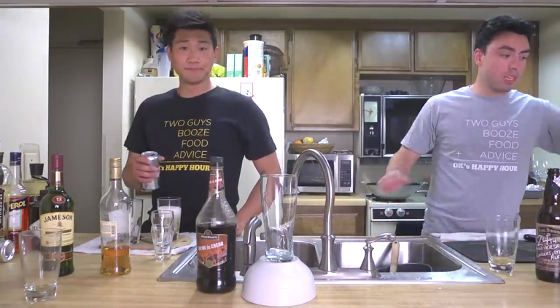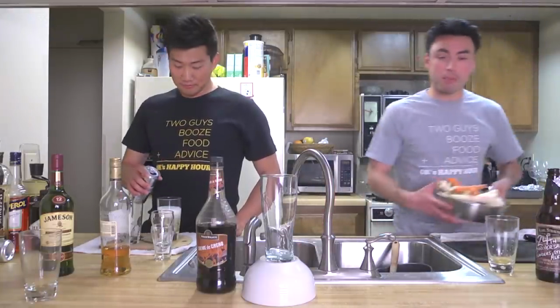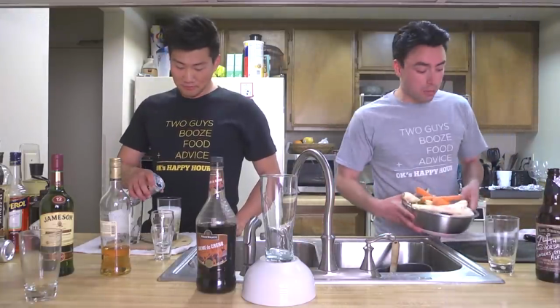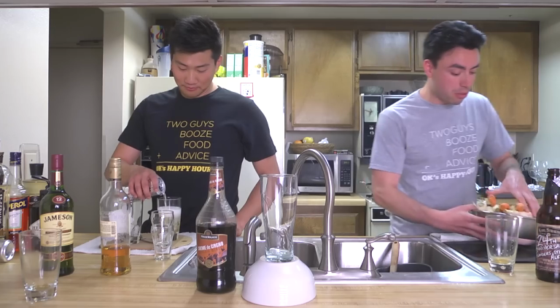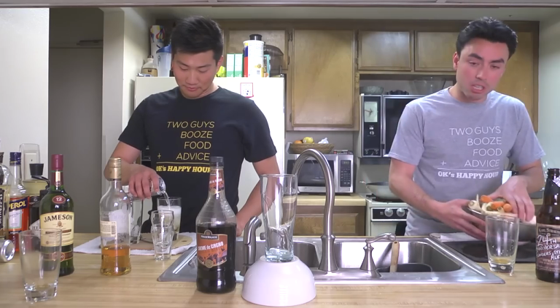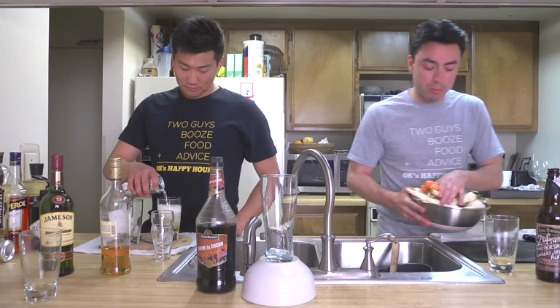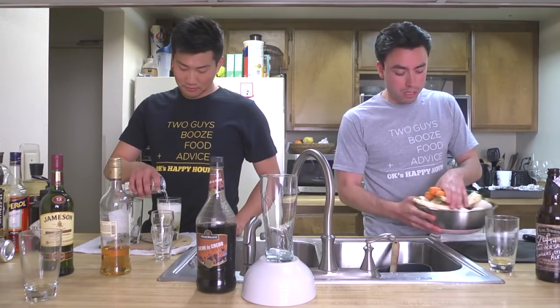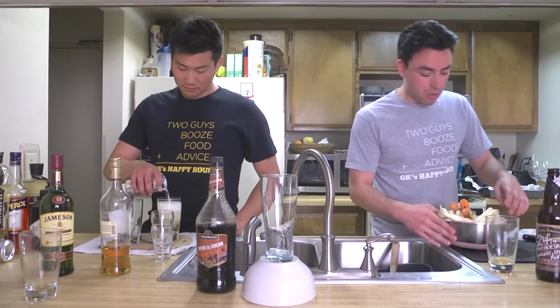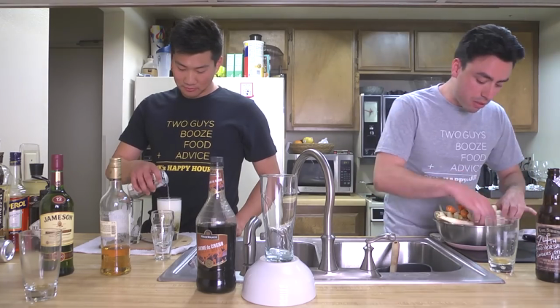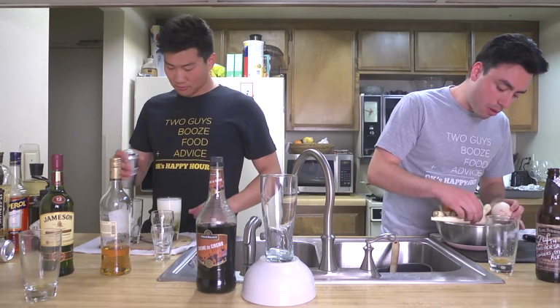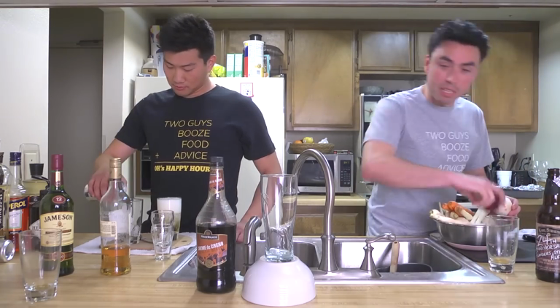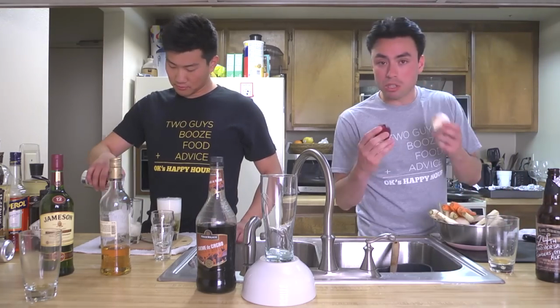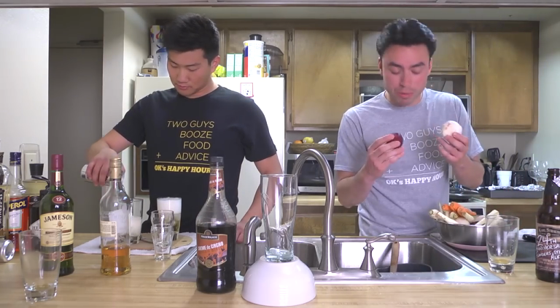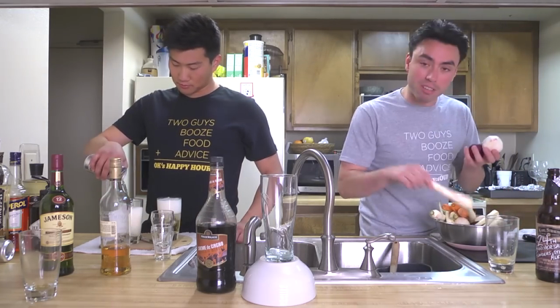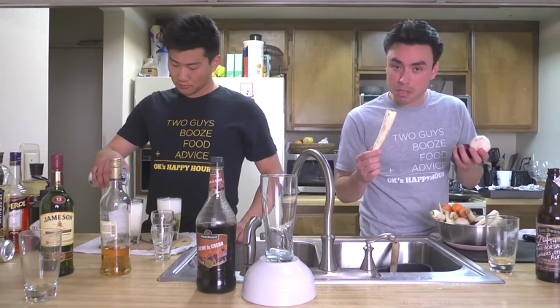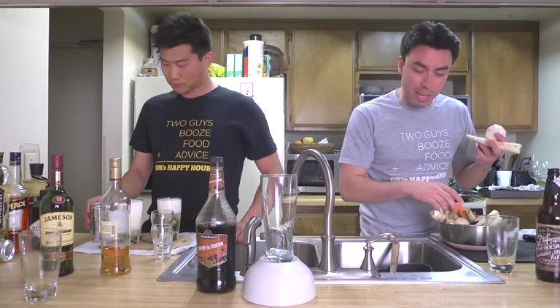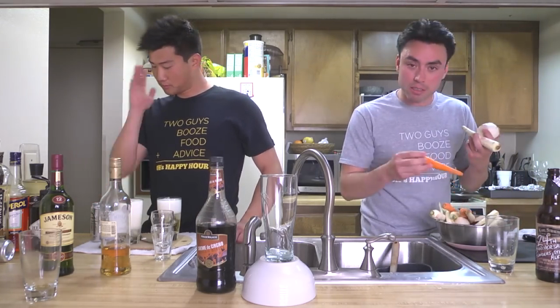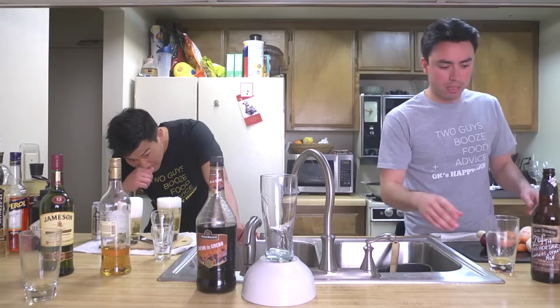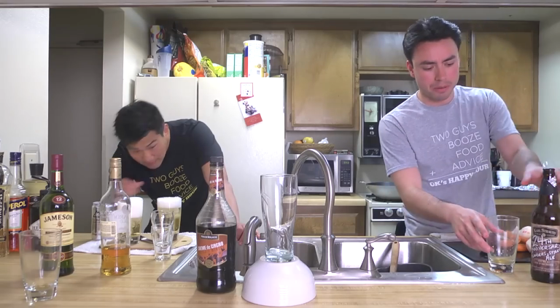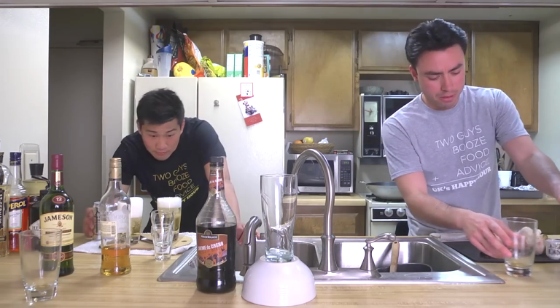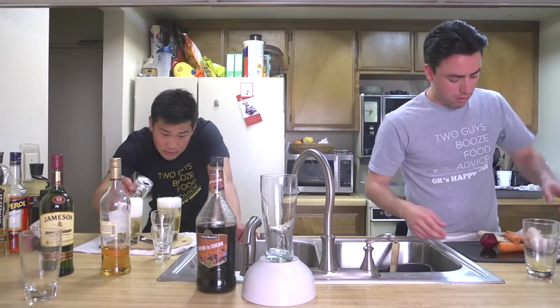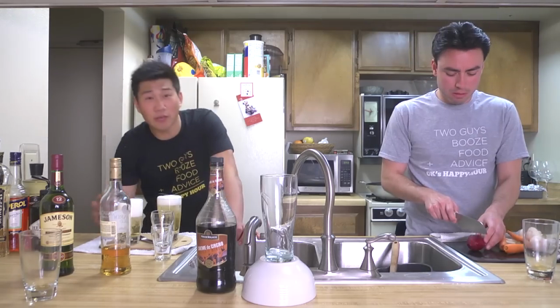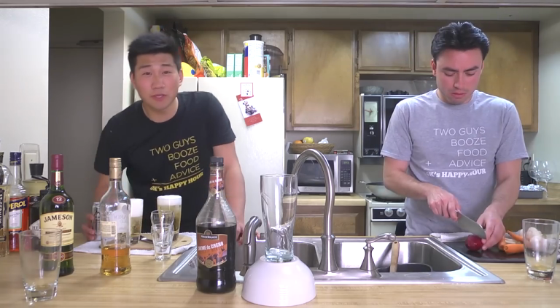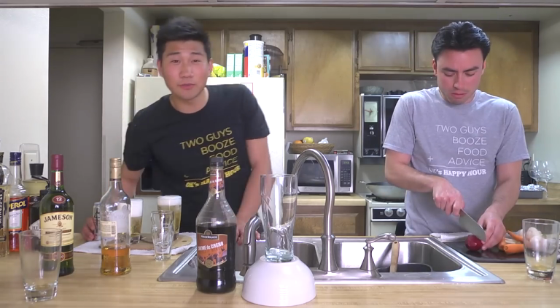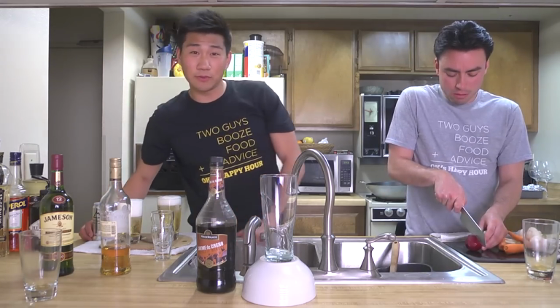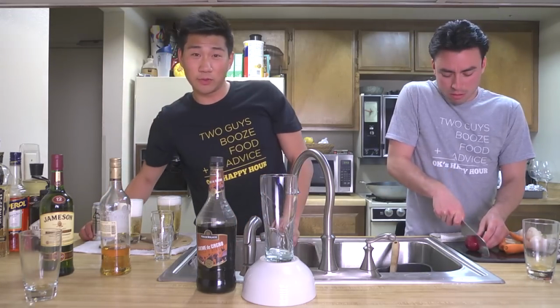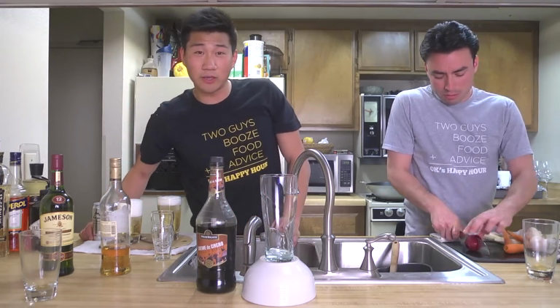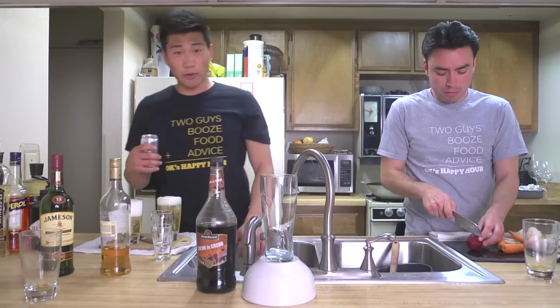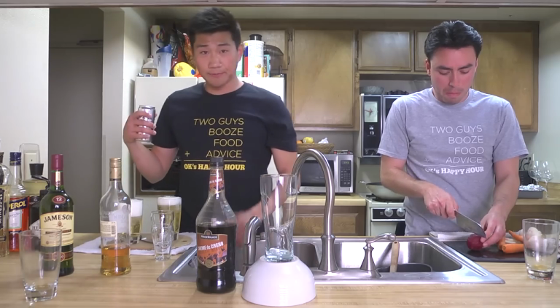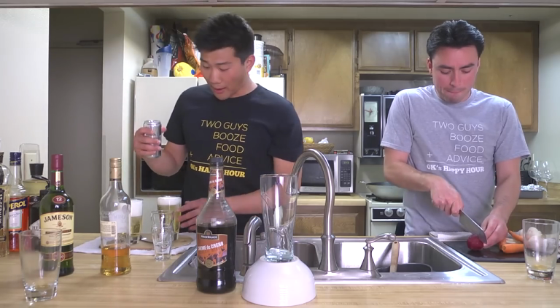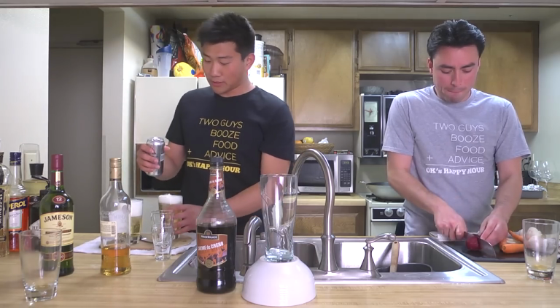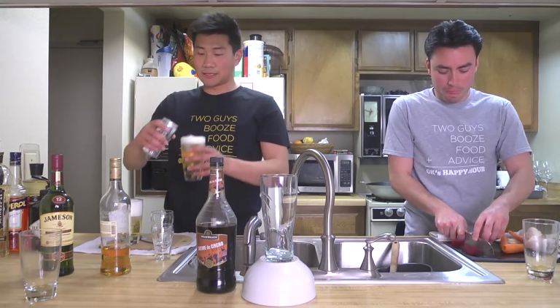So the first thing we're gonna do, we're gonna chop up some of these vegetables. We have some beets, turnips, parsnips, and some carrots. I need beer. I forgot to put them in the refrigerator, so I'm putting it over ice.